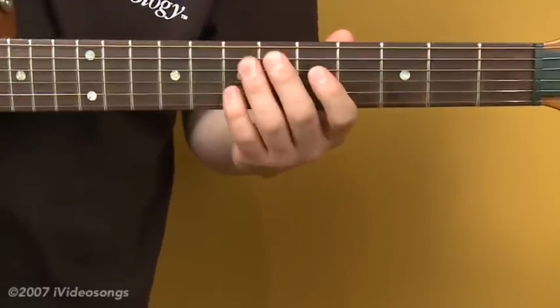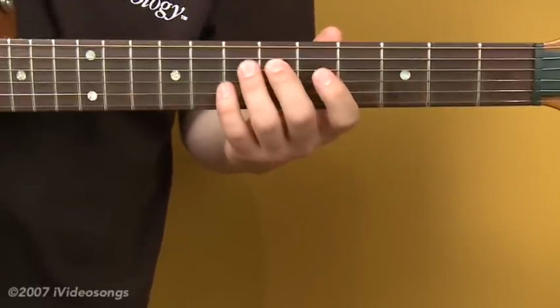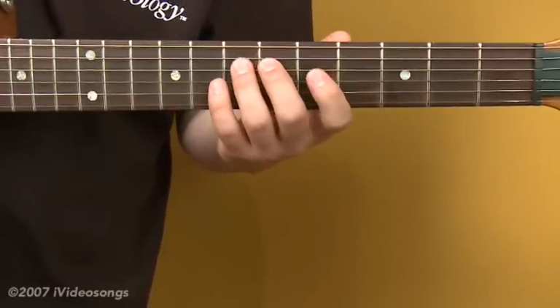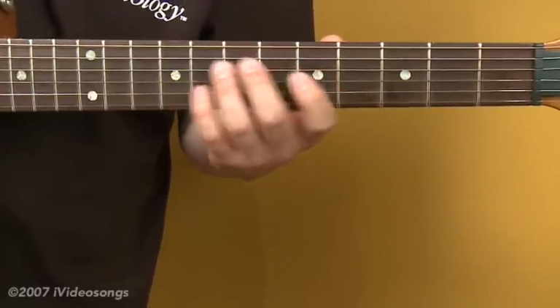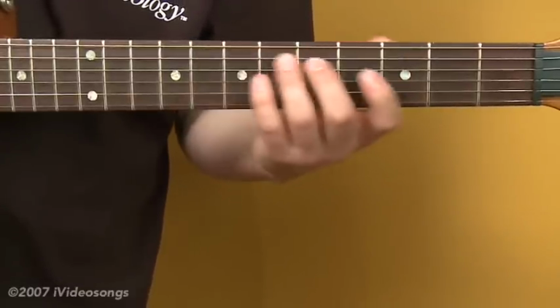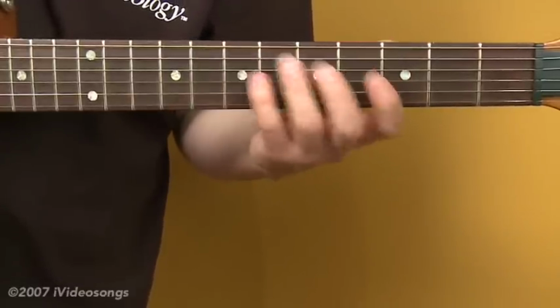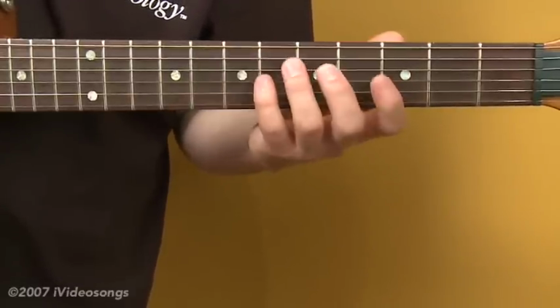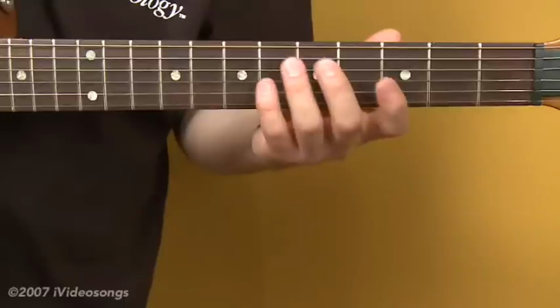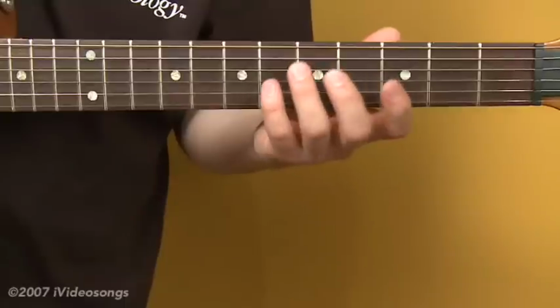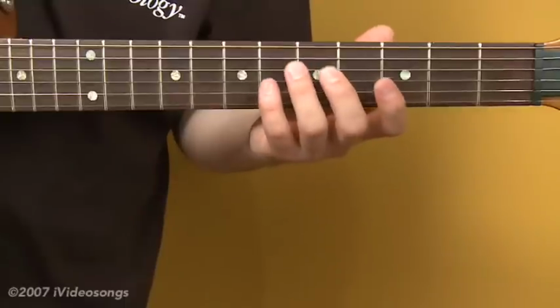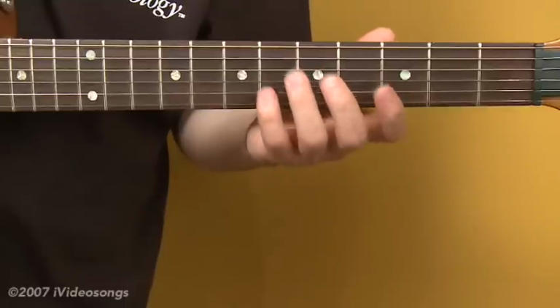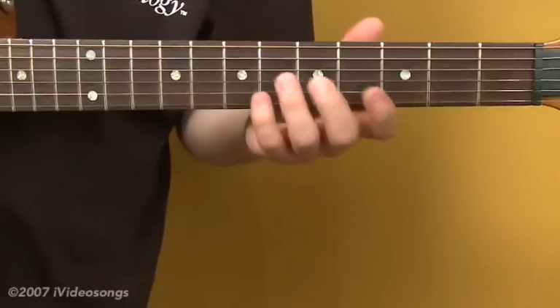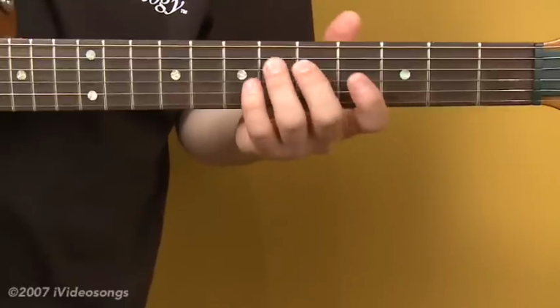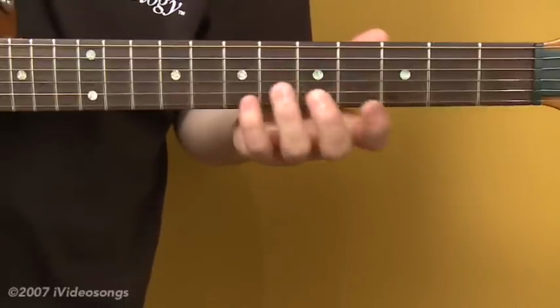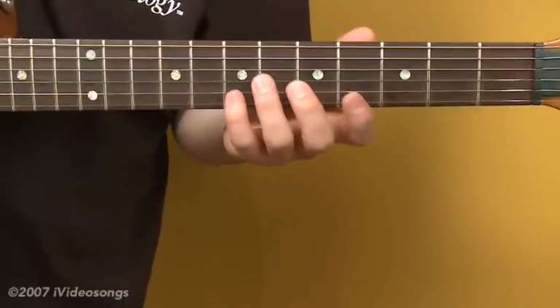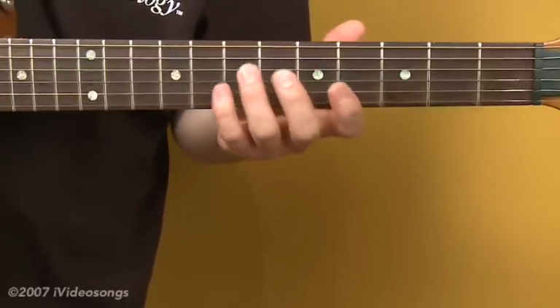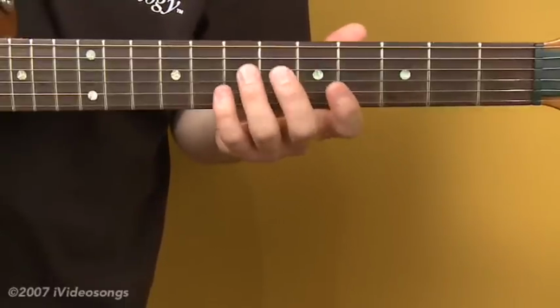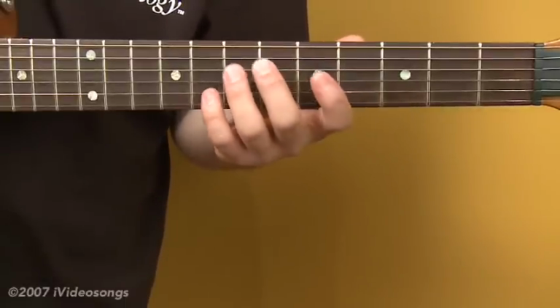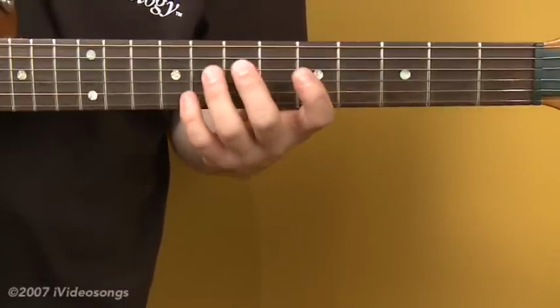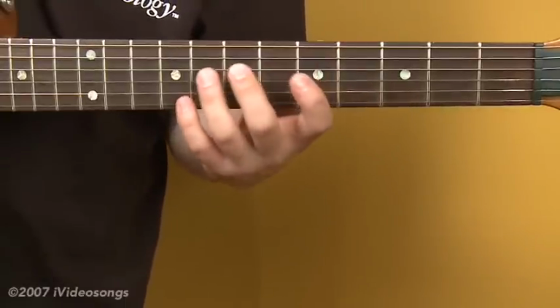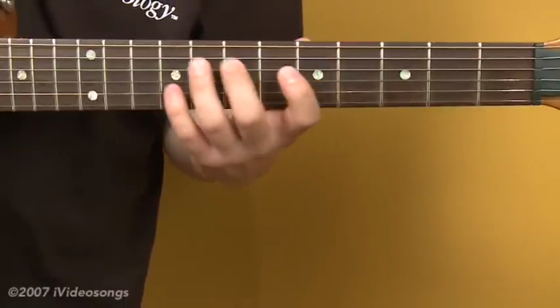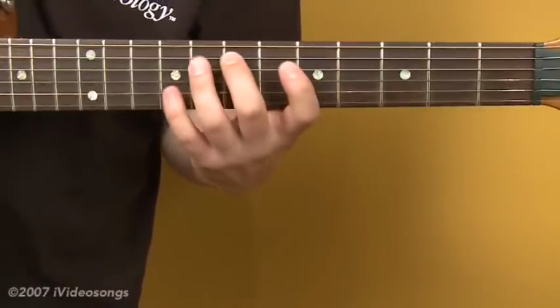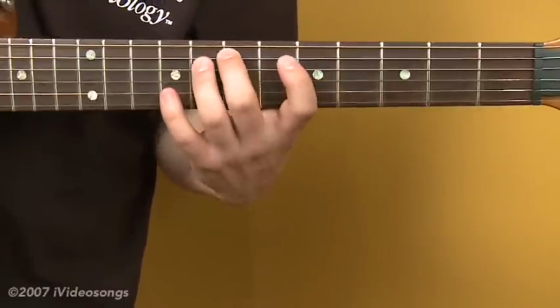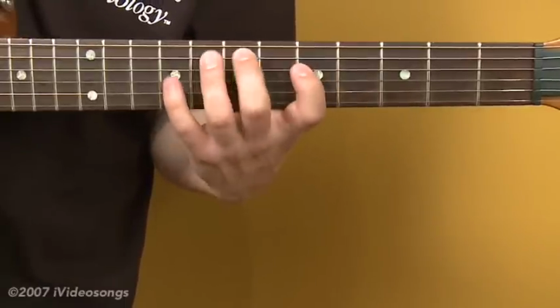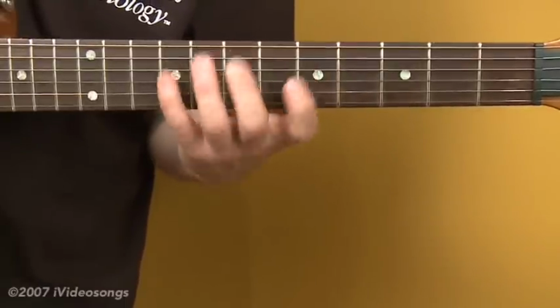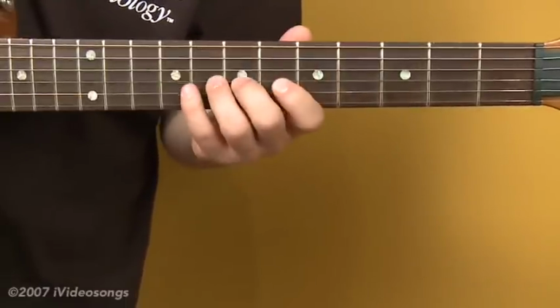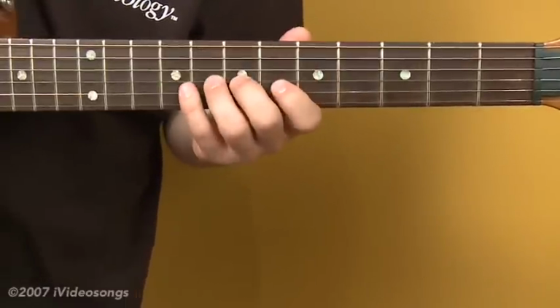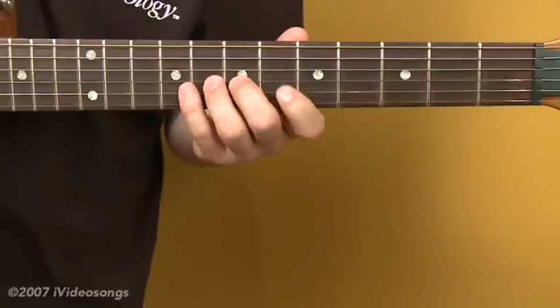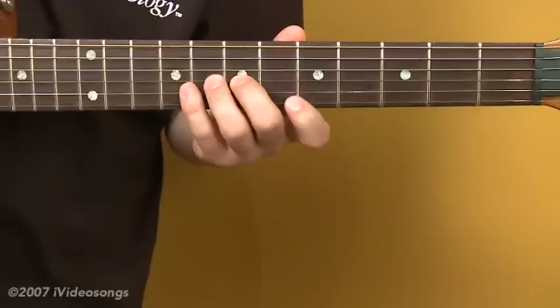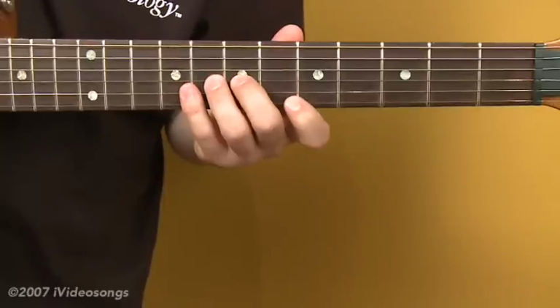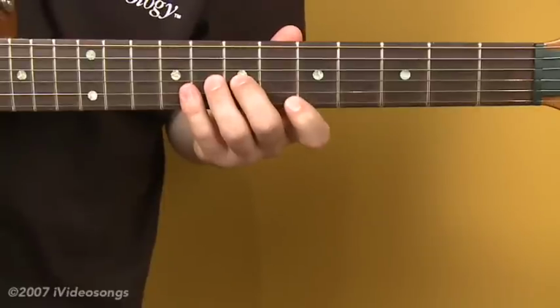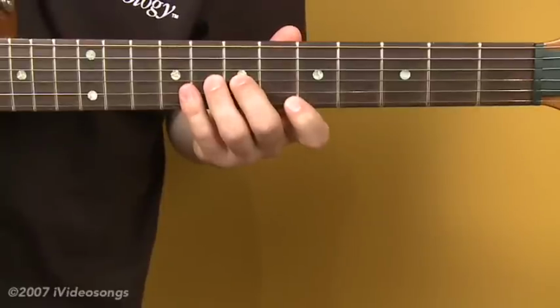In our next segment, we'll be taking these arpeggios that we just looked at, put them in a key, and then look at an application where we can see them in a more musical setting.